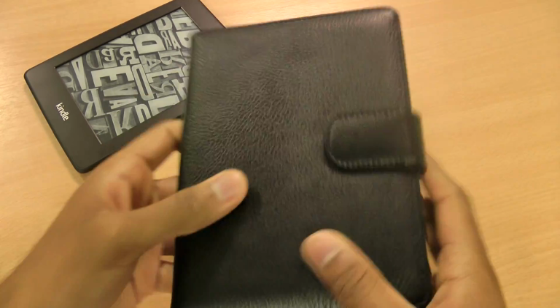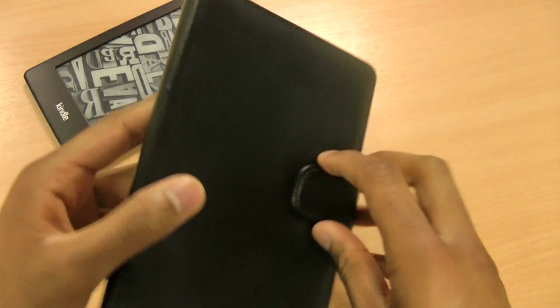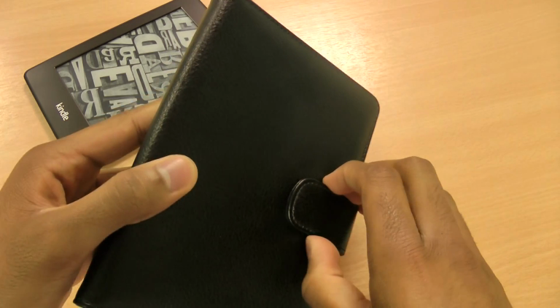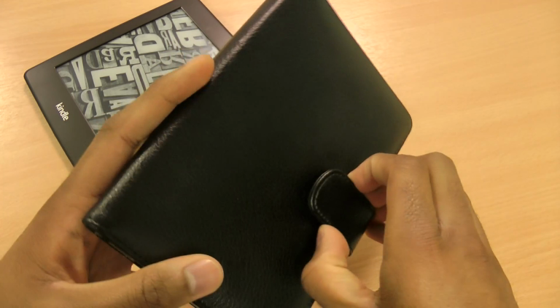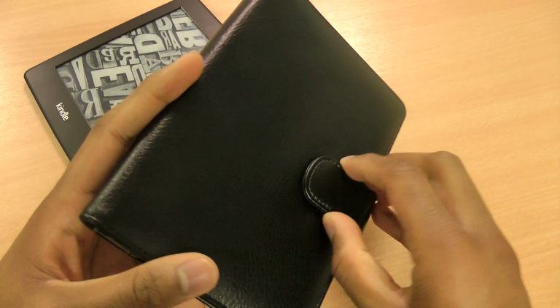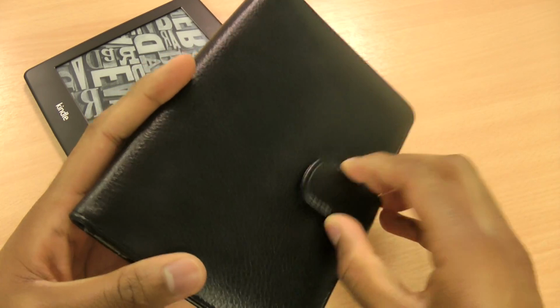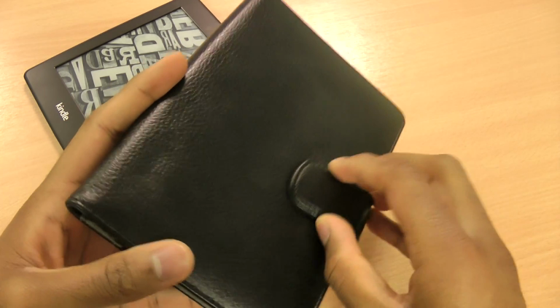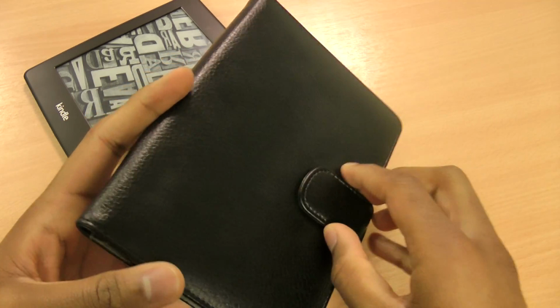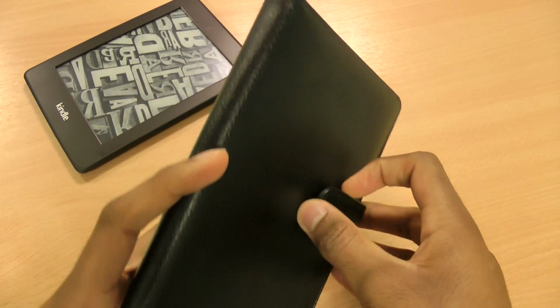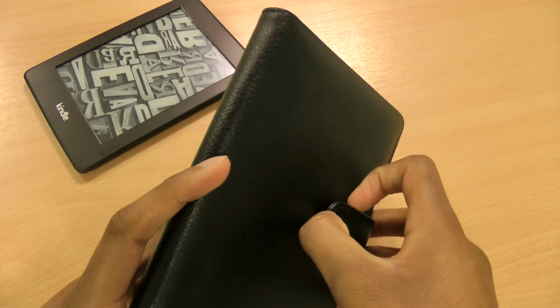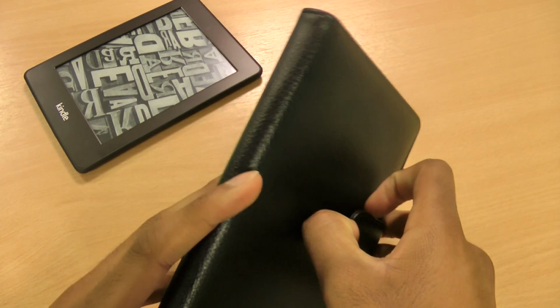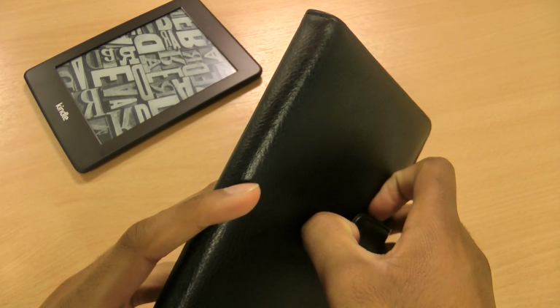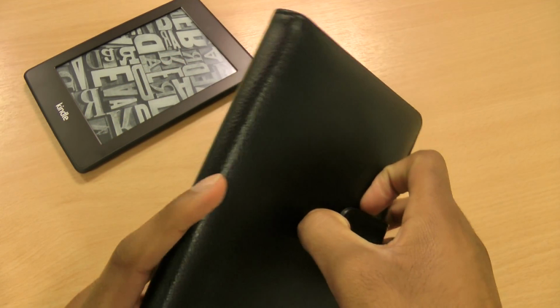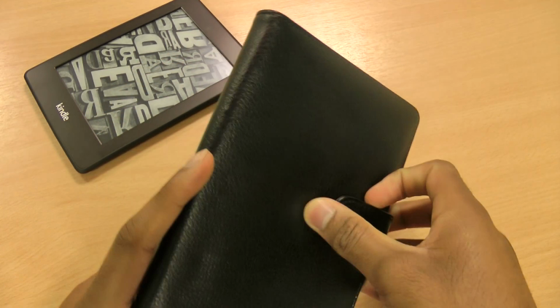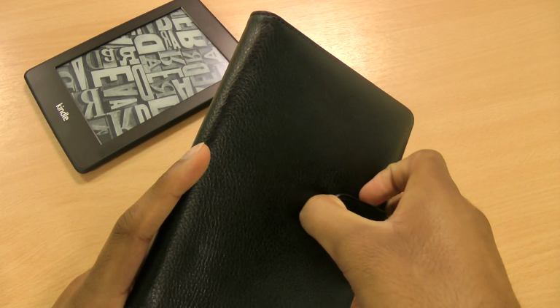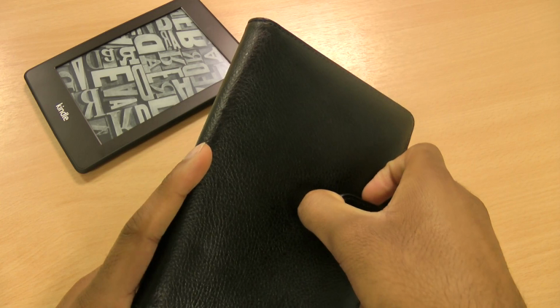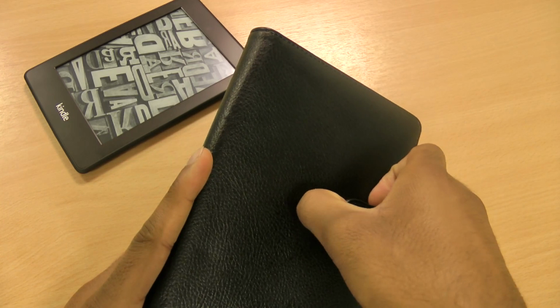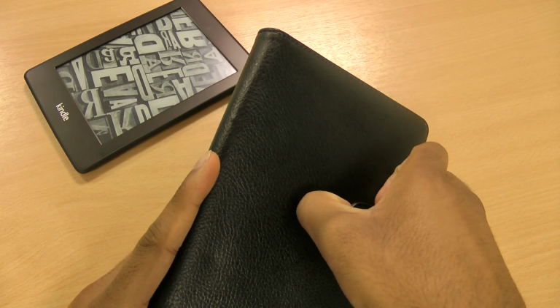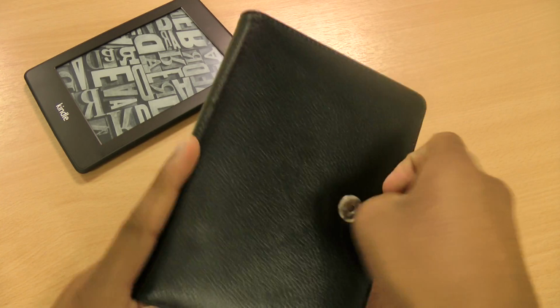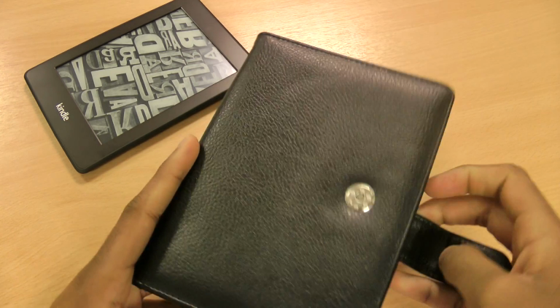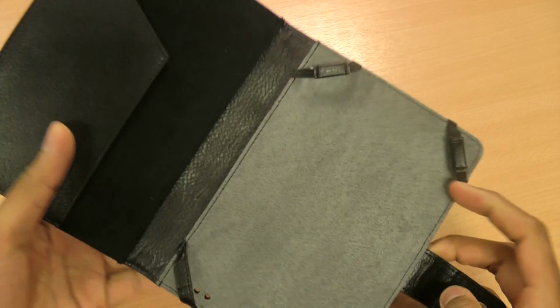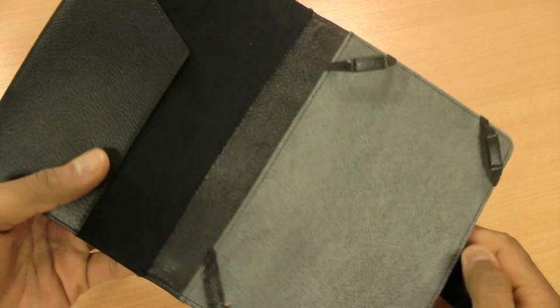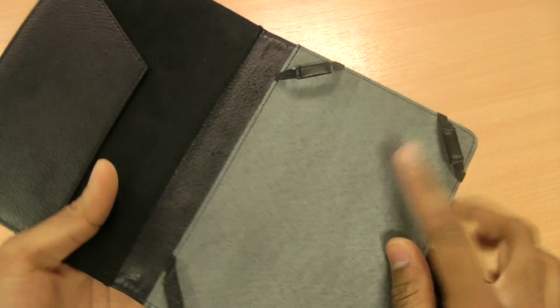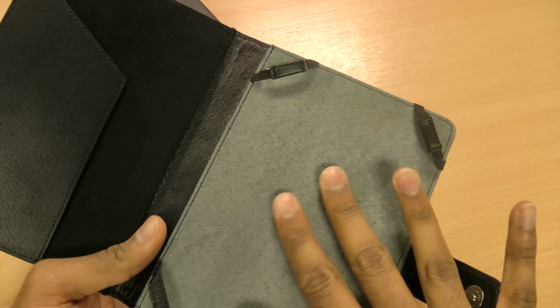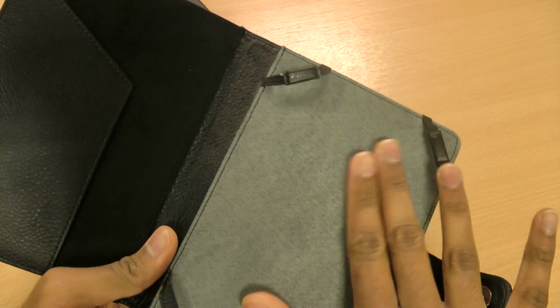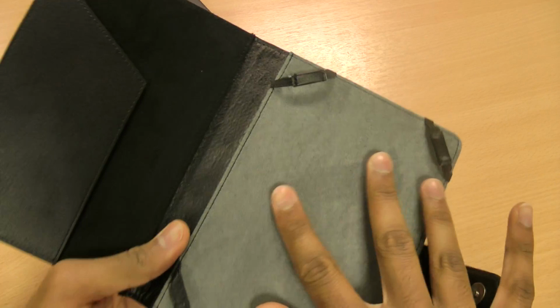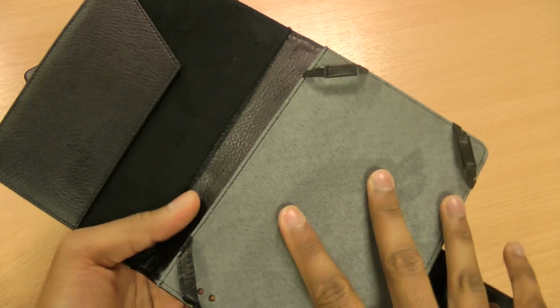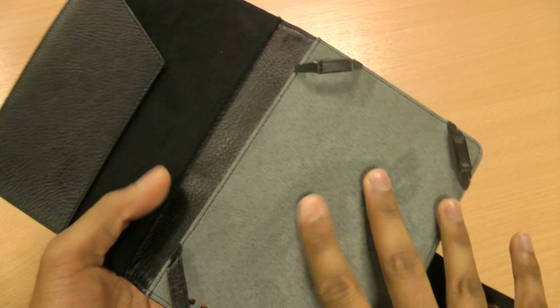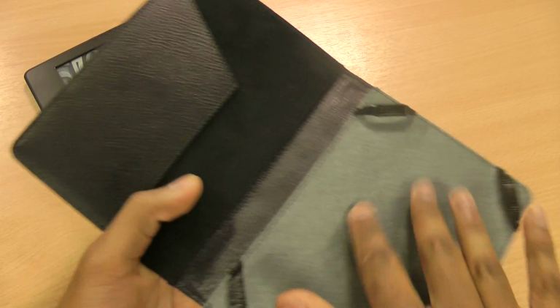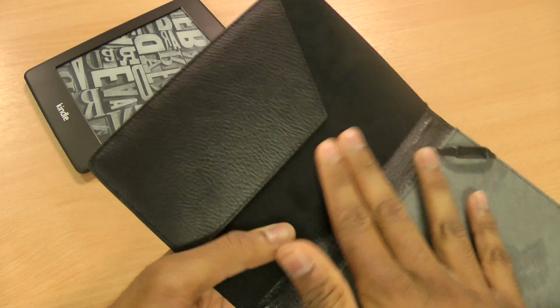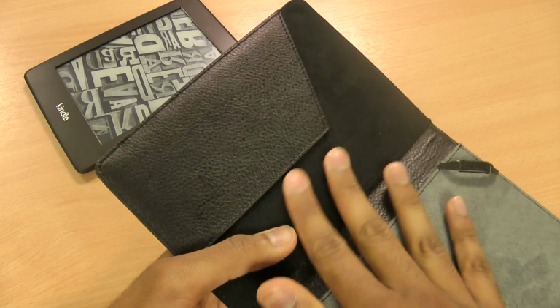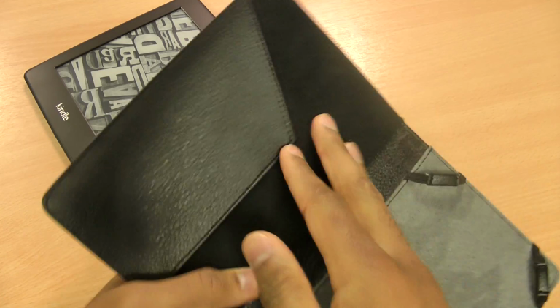It has a nice magnetic clasp on the front to make sure your Kindle won't fall out easily. The interior on this side is lined with a nice soft microfiber — same on this side.